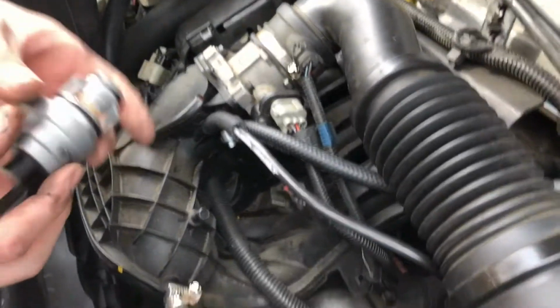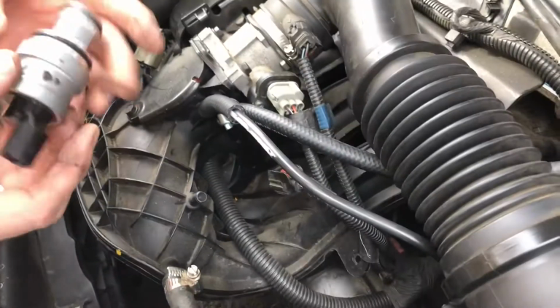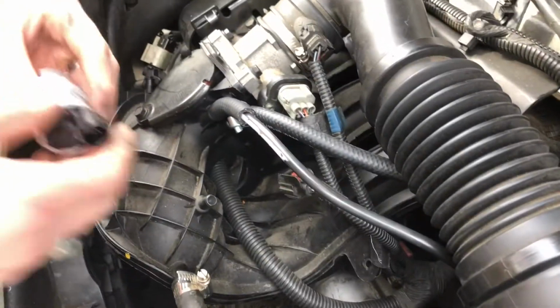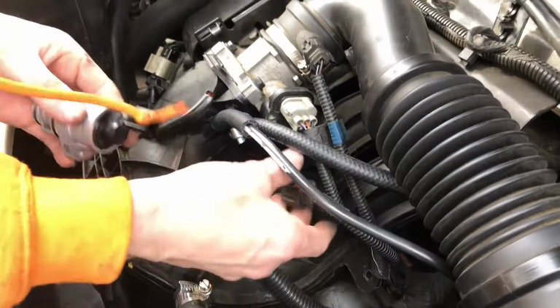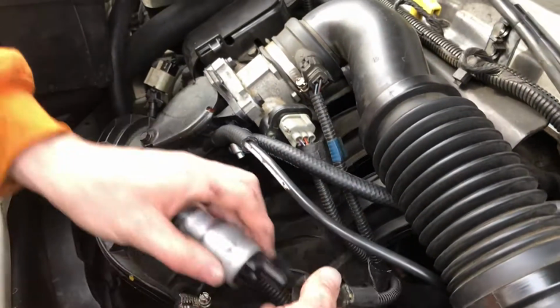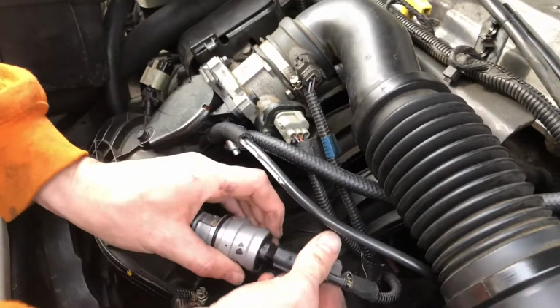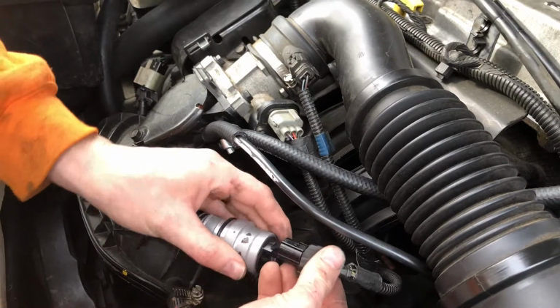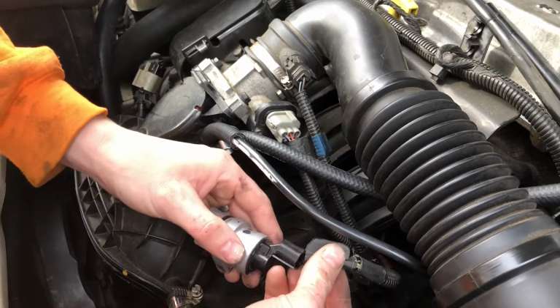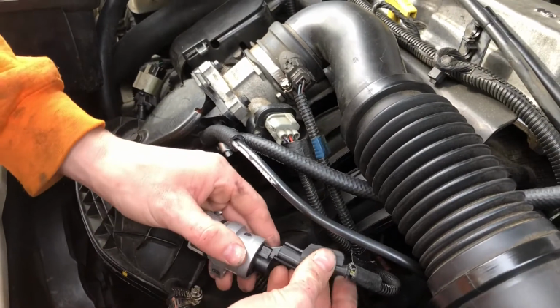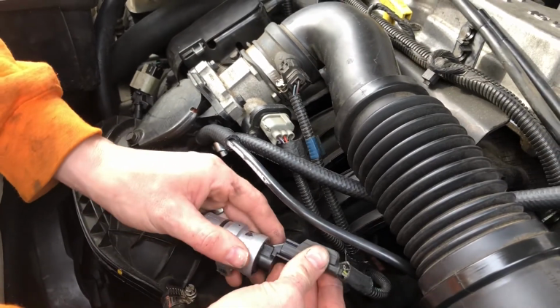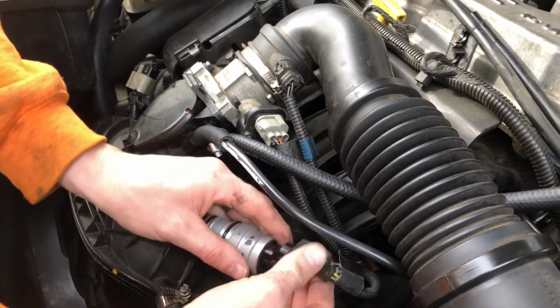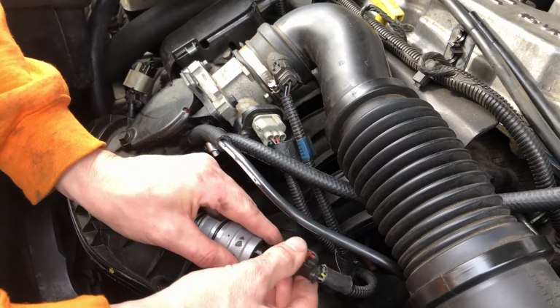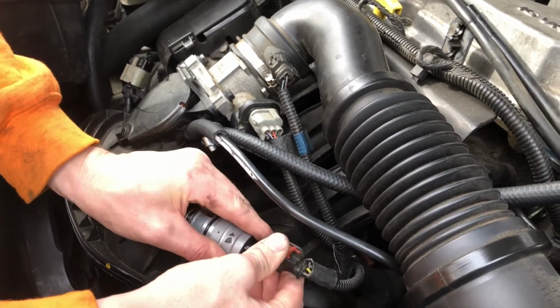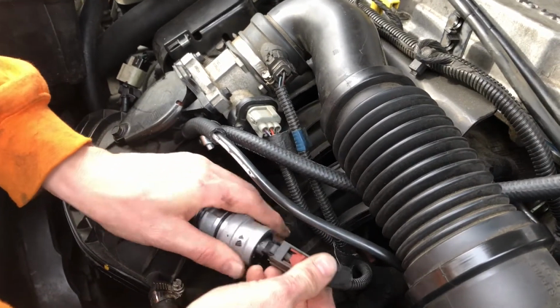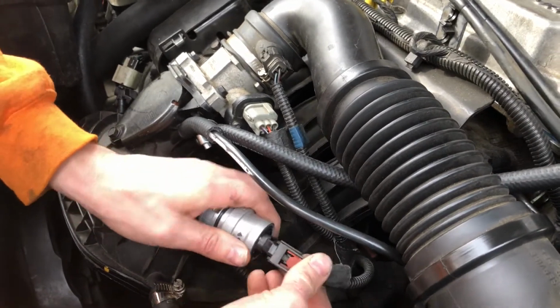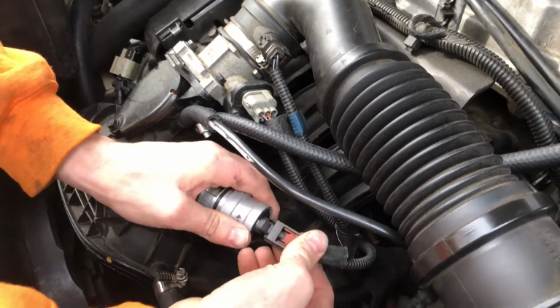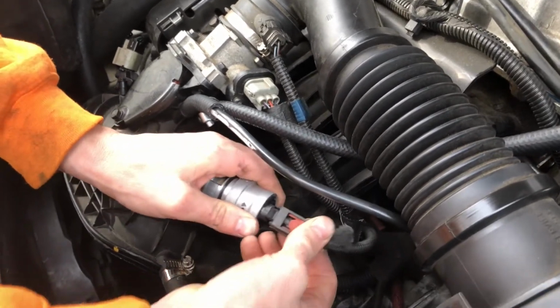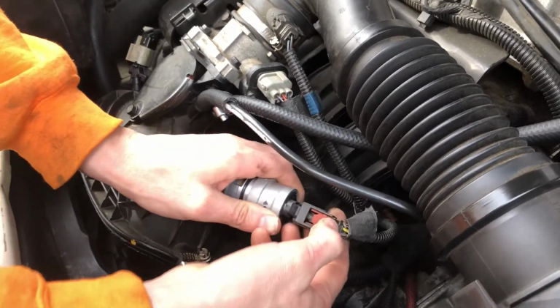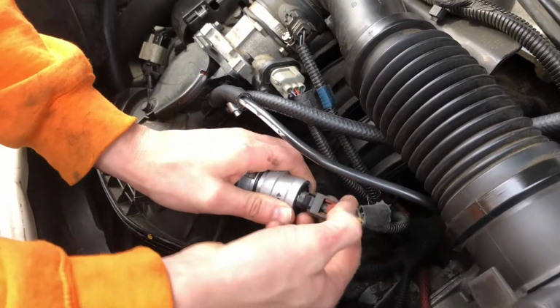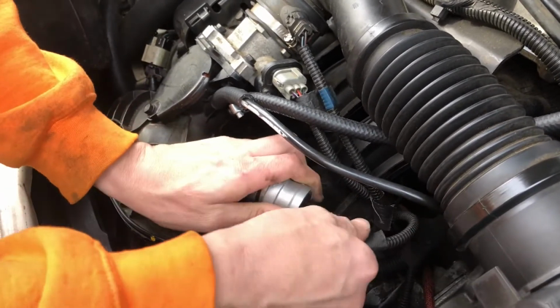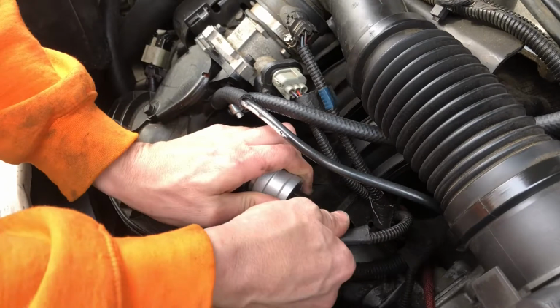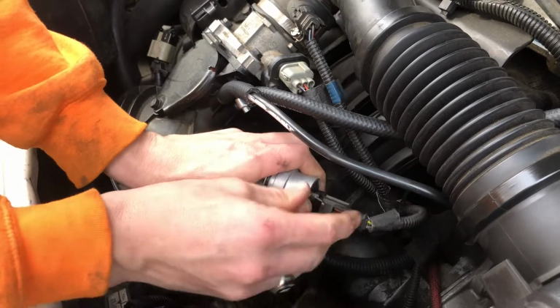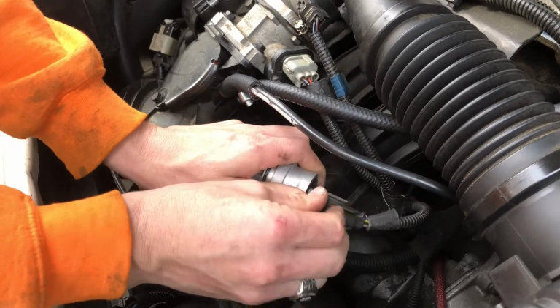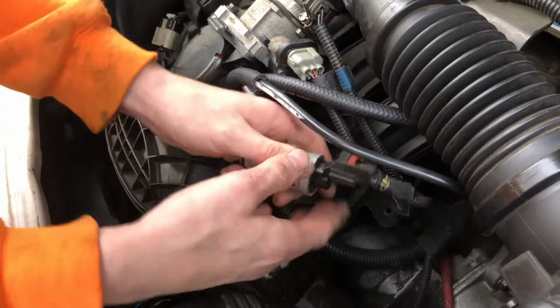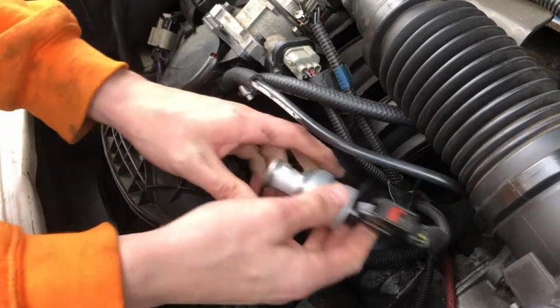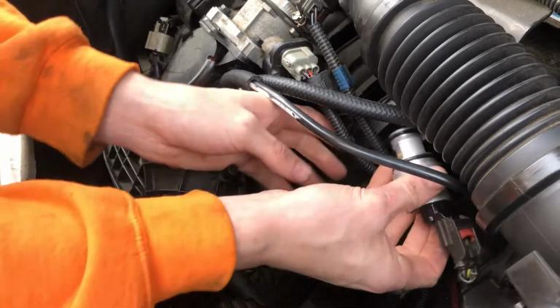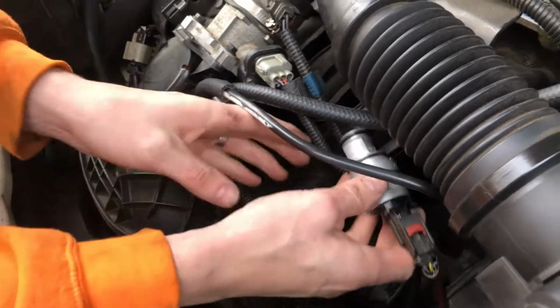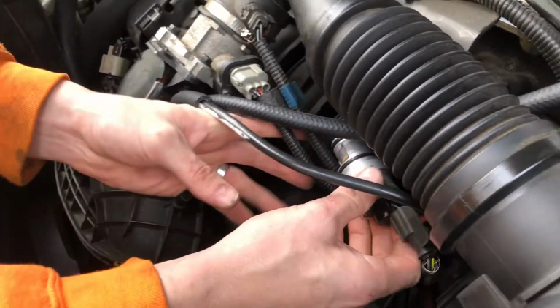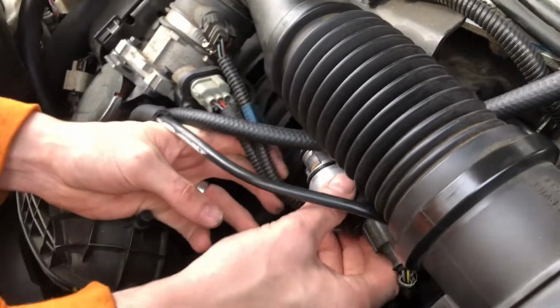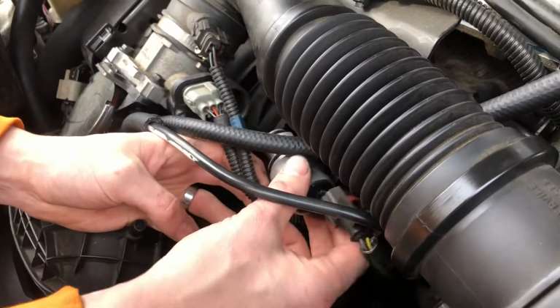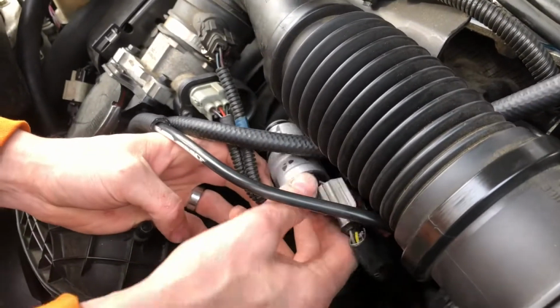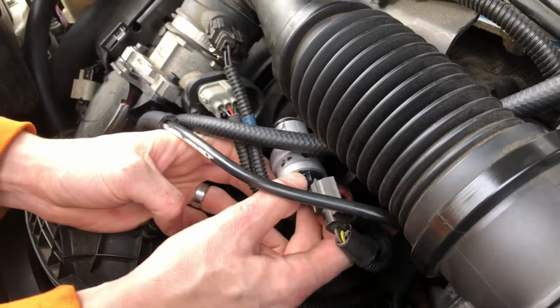To replace it, it's the same process. Go ahead and plug it in, put your red clip down, and feed it back through.